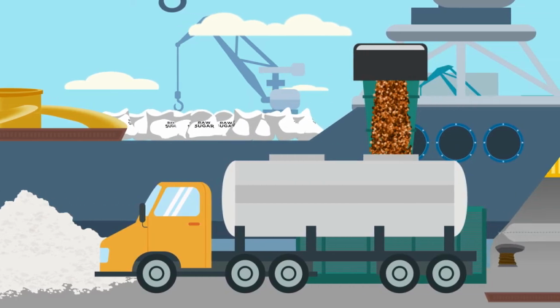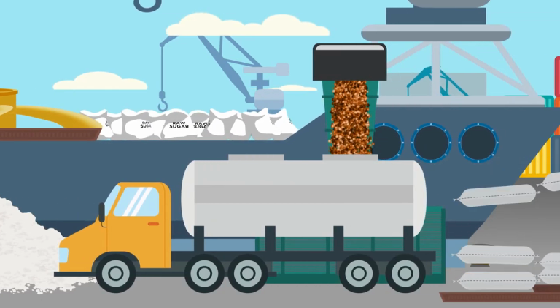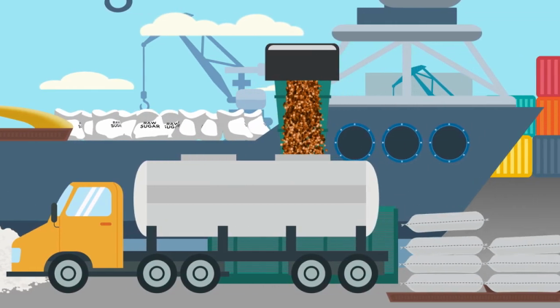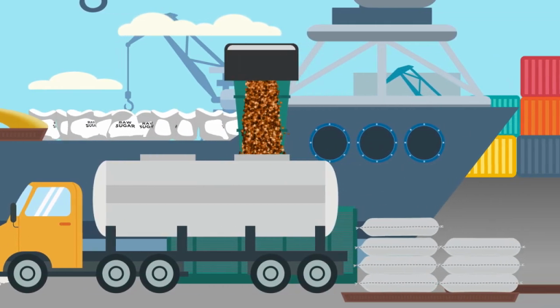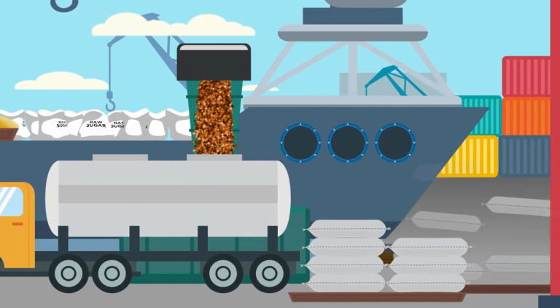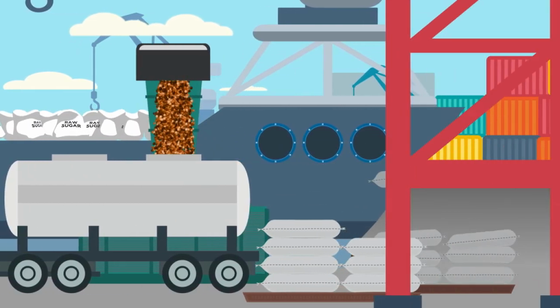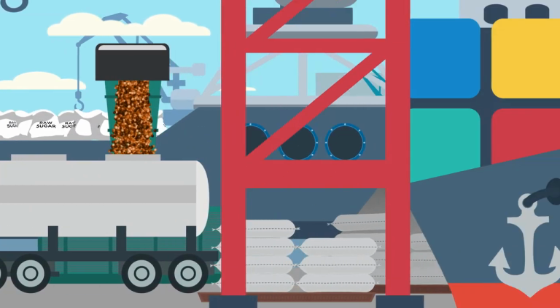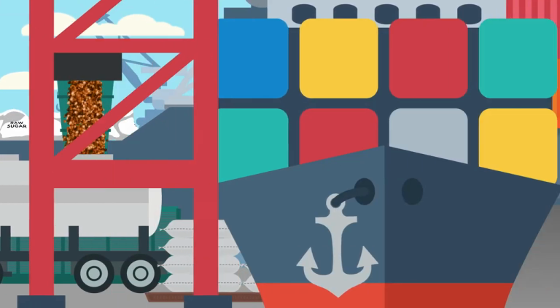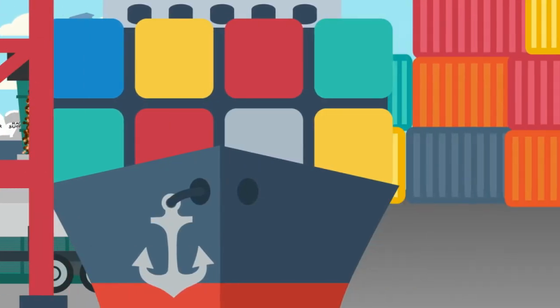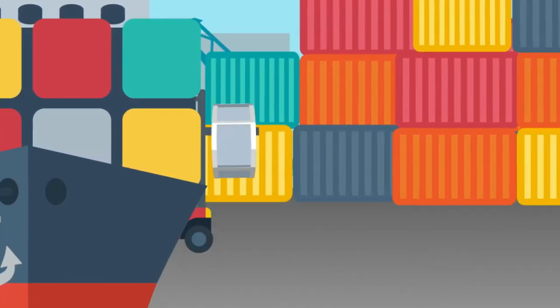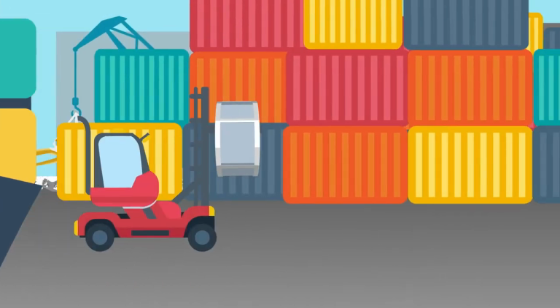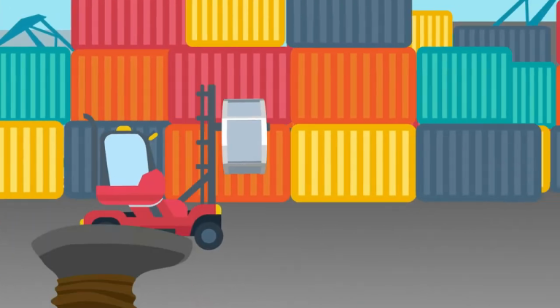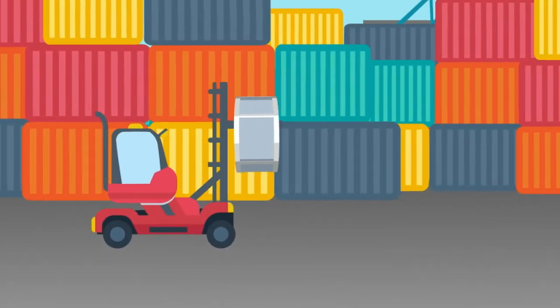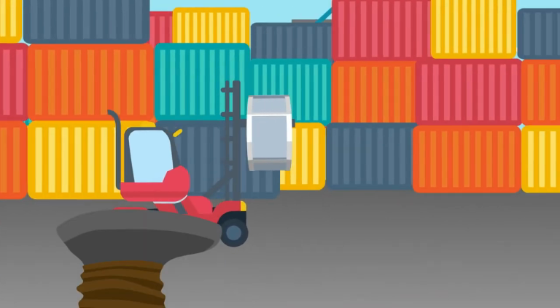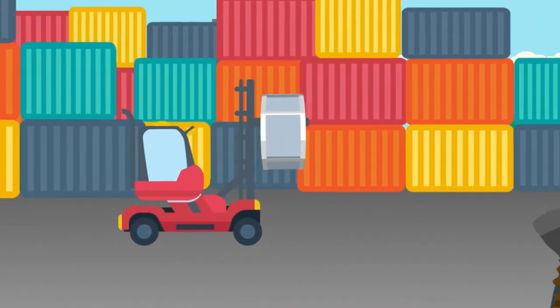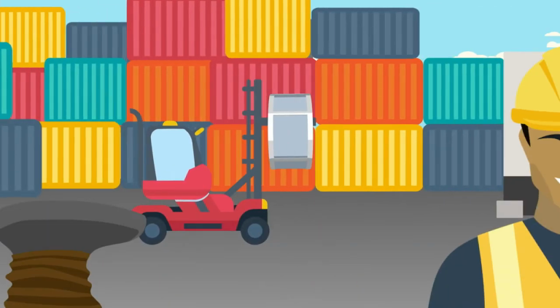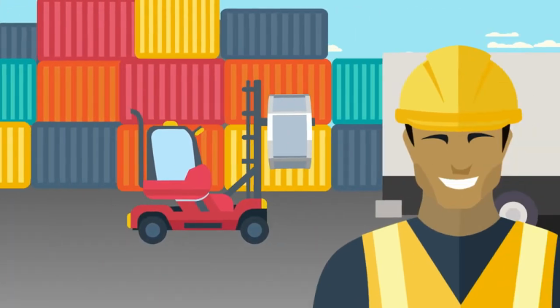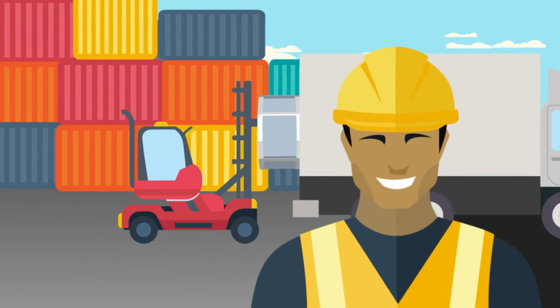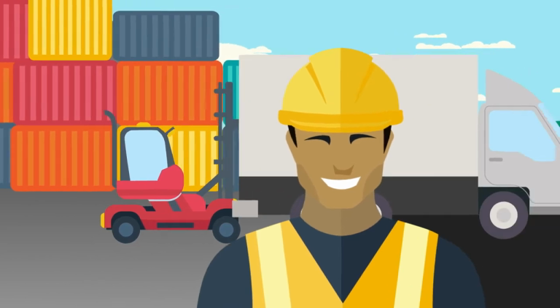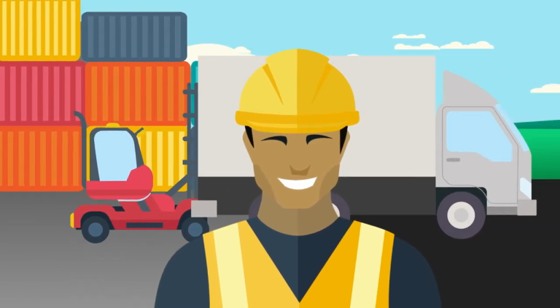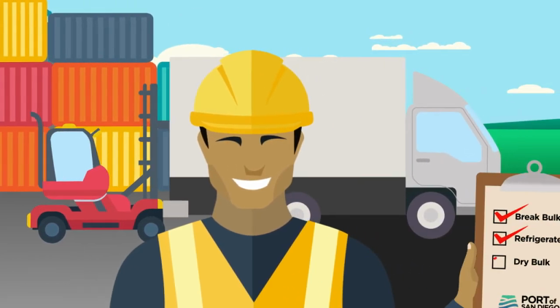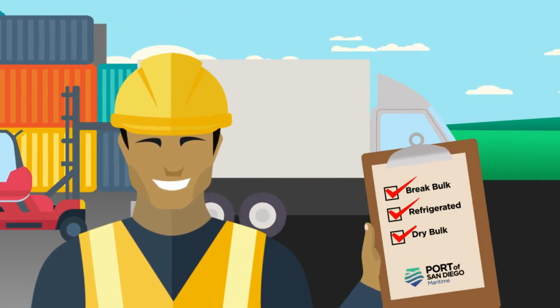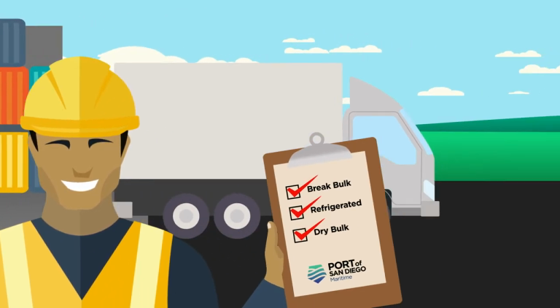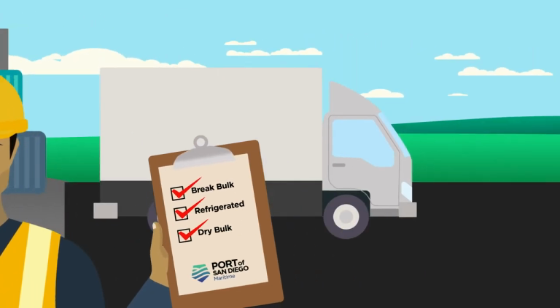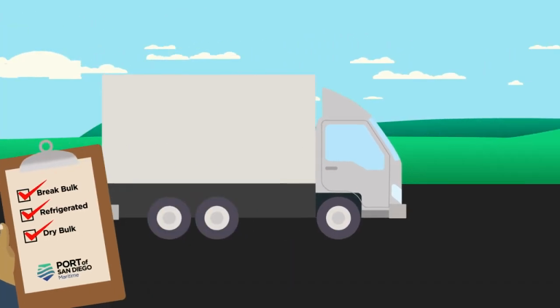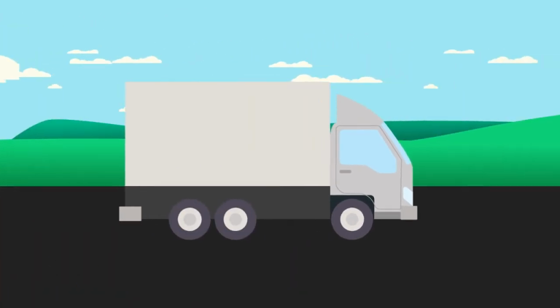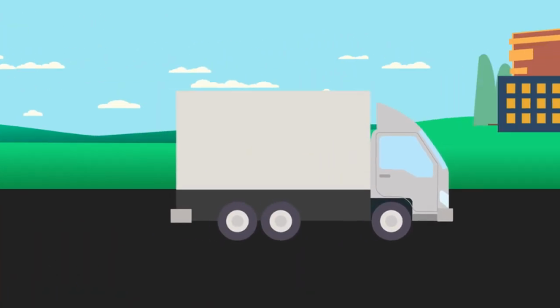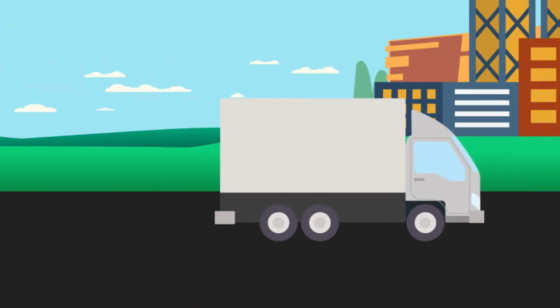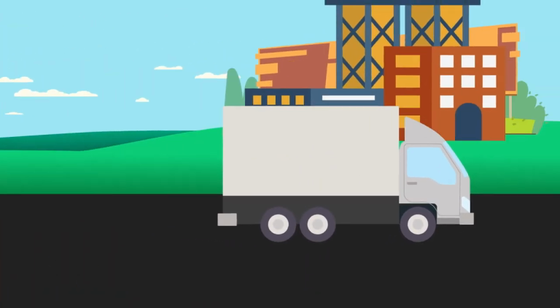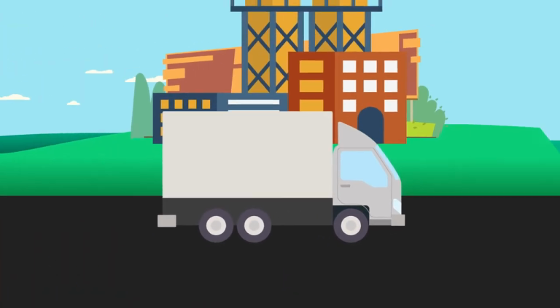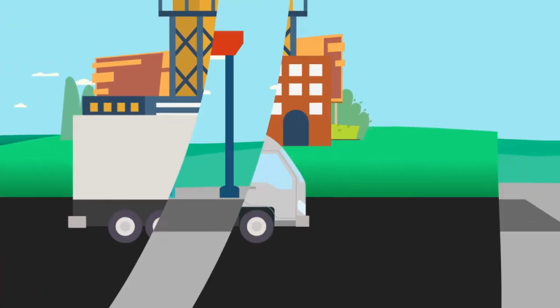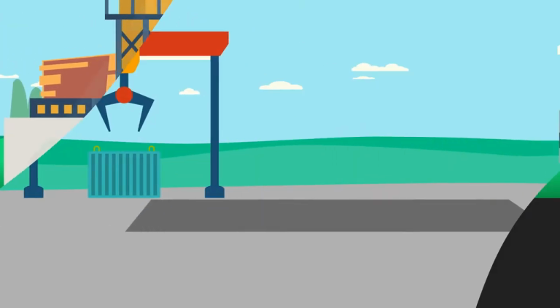We get you on a granular level. We have the expertise to carefully handle your cargo with ease and efficiency — from ship, to ground, to market, faster.